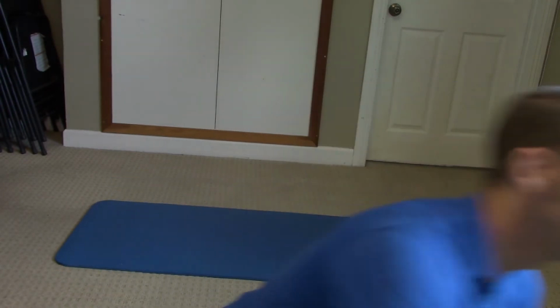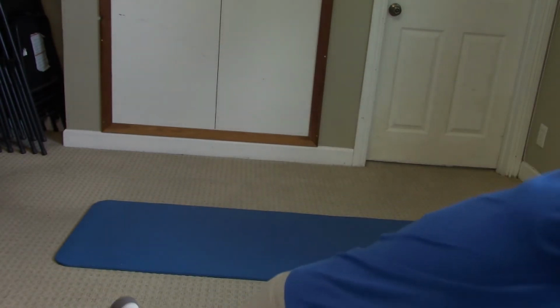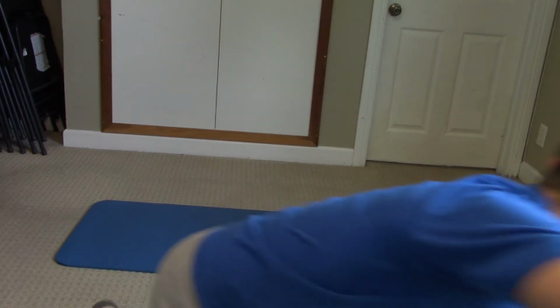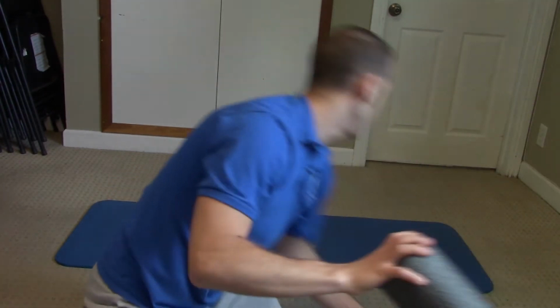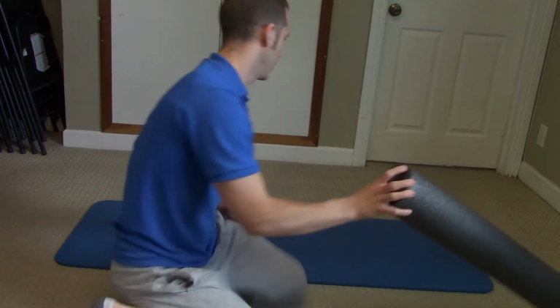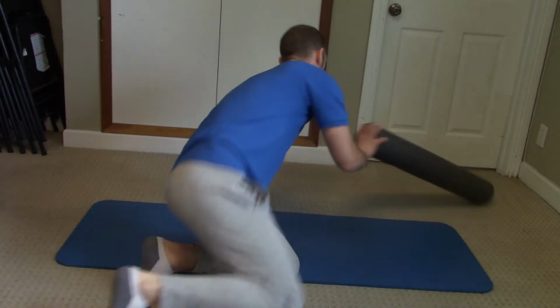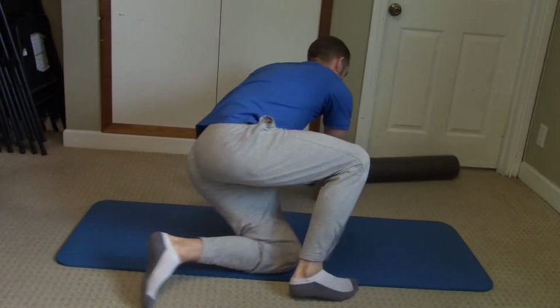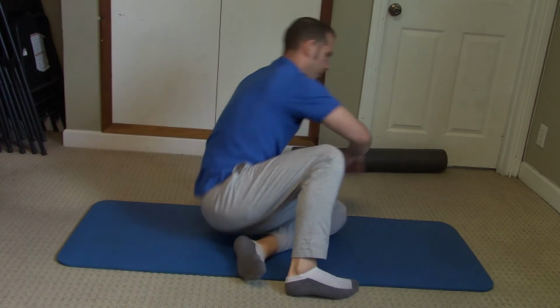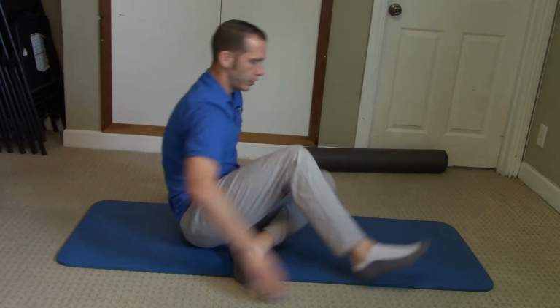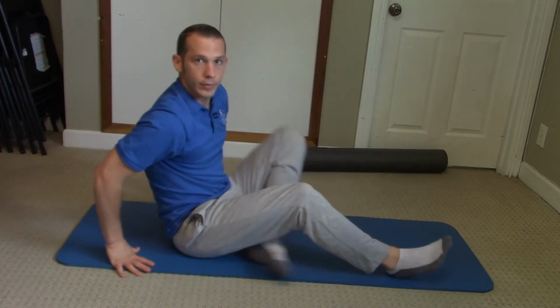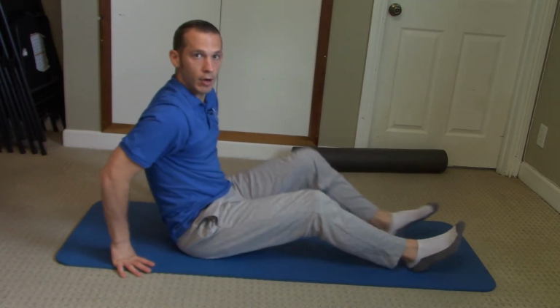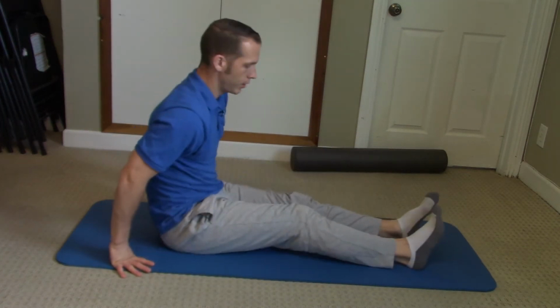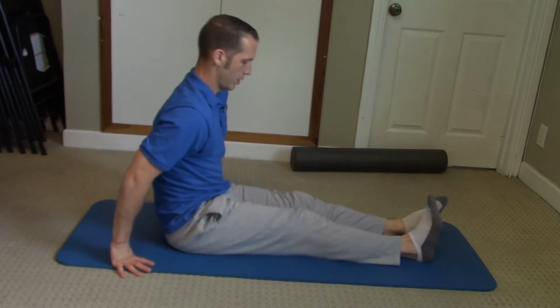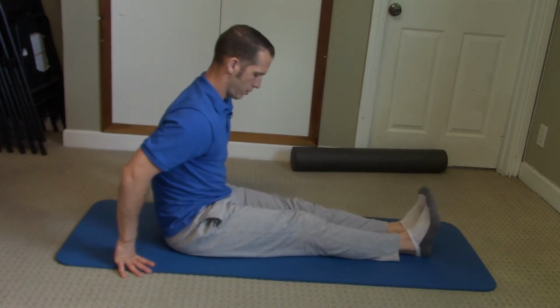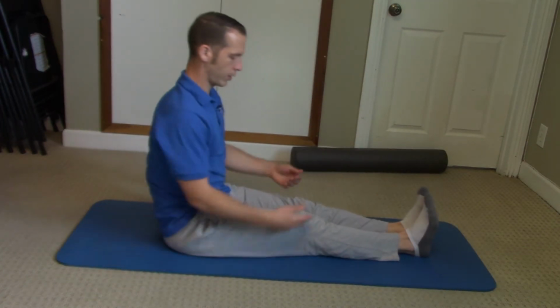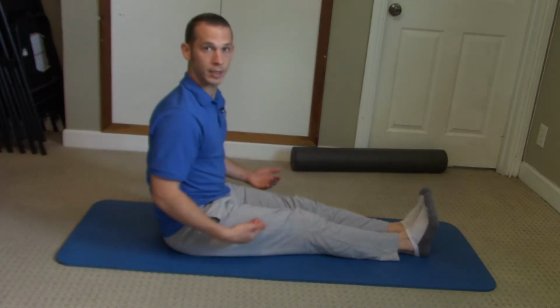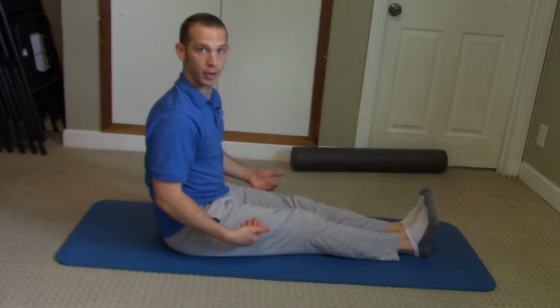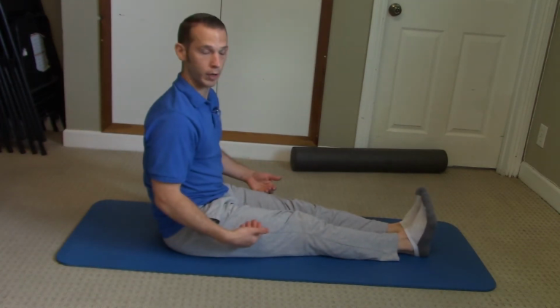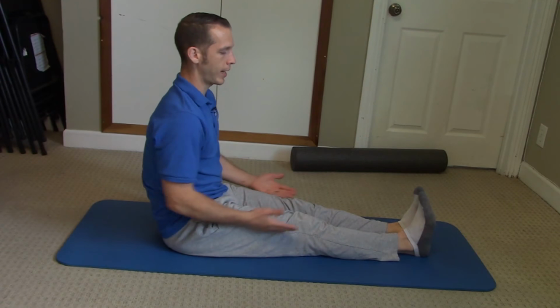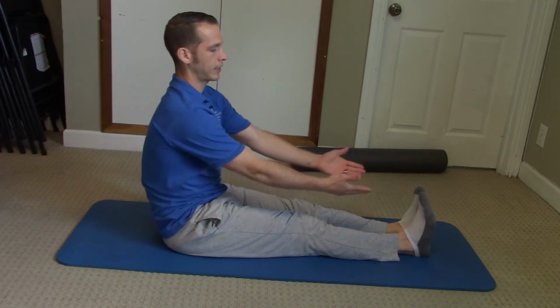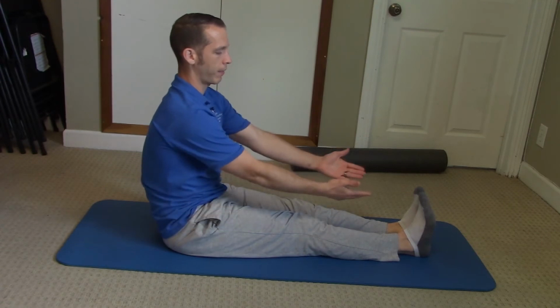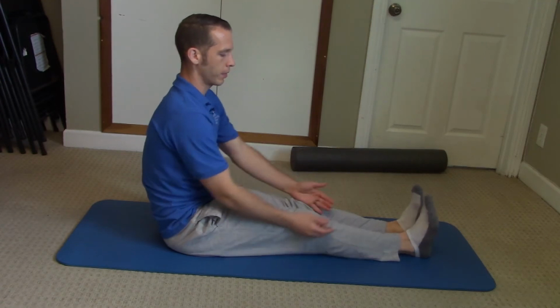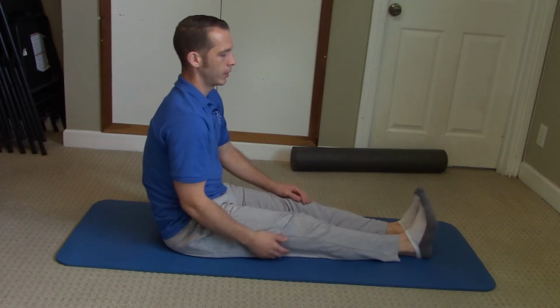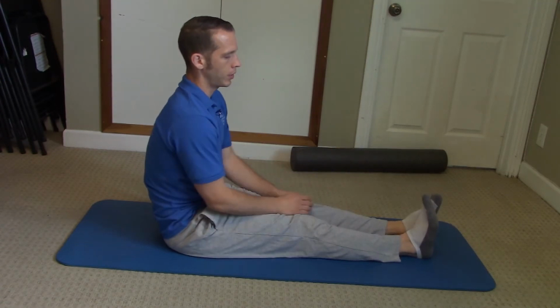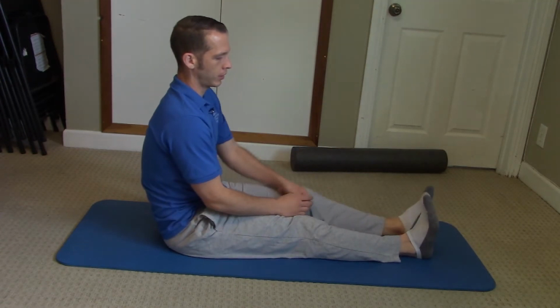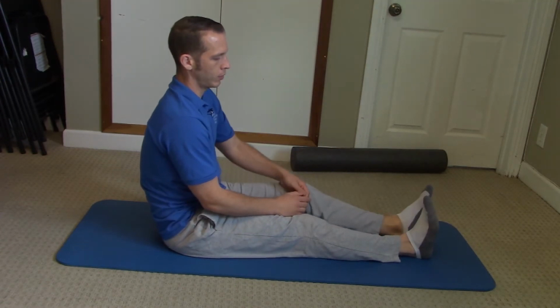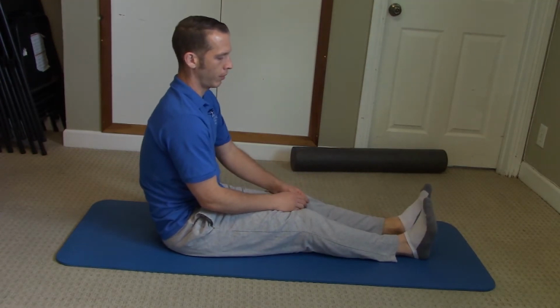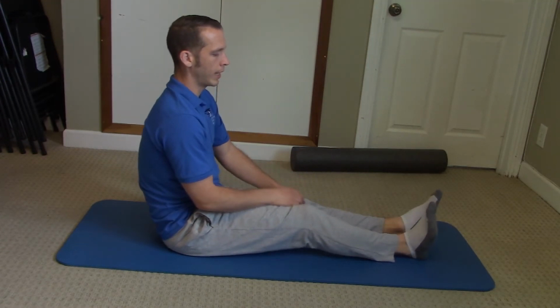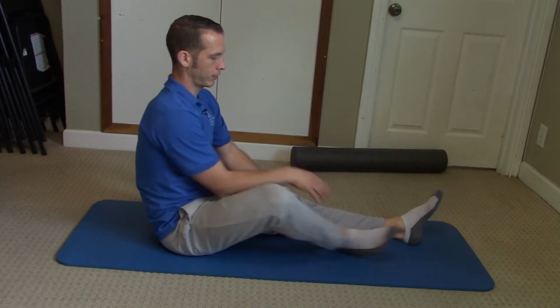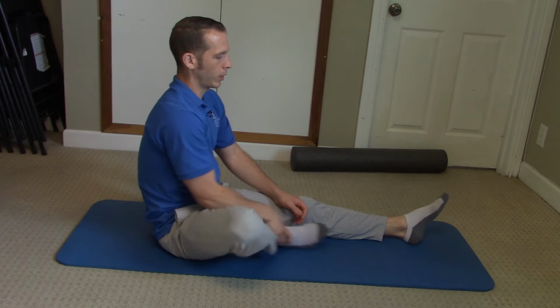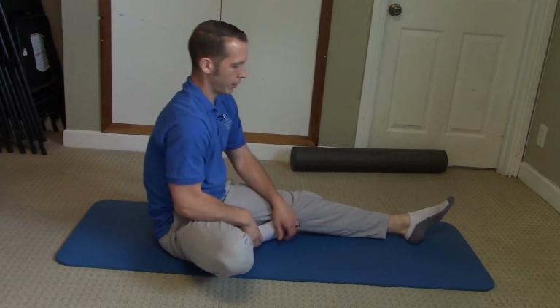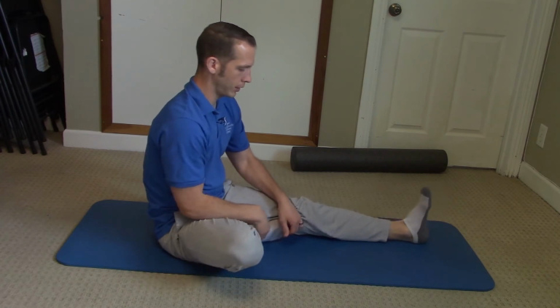All you do — you start in a seated position on the floor with your legs extended out in front of you. Now let's do one leg, starting with one leg first — it's a little easier.